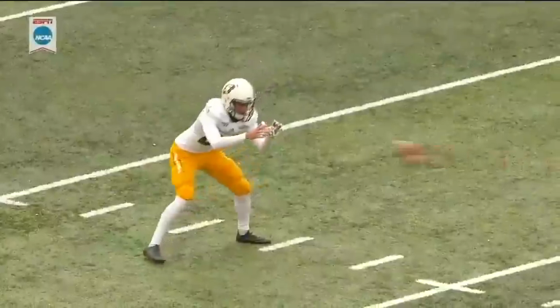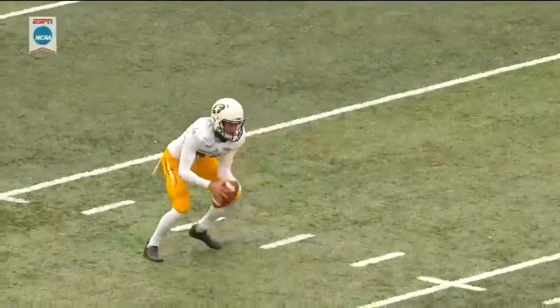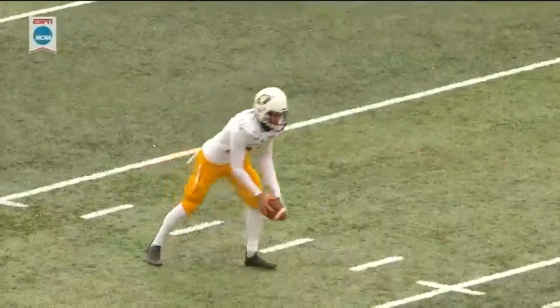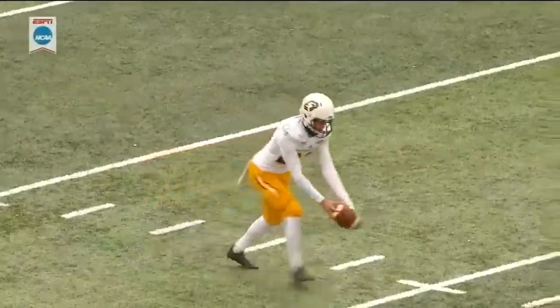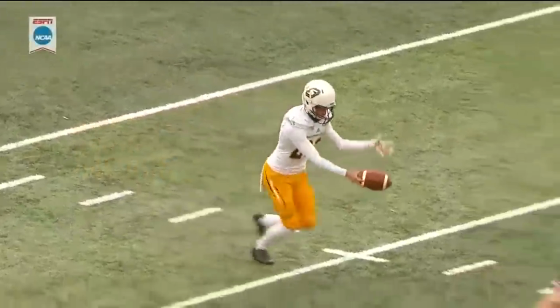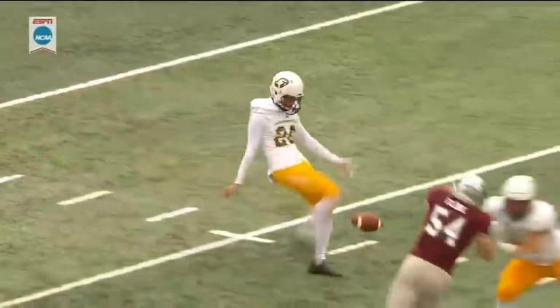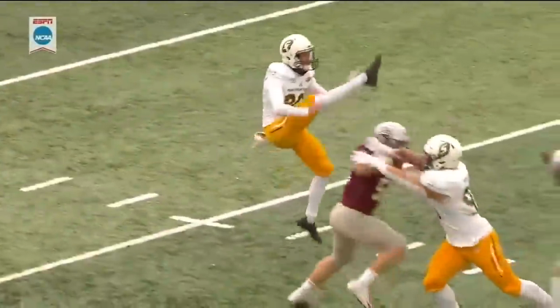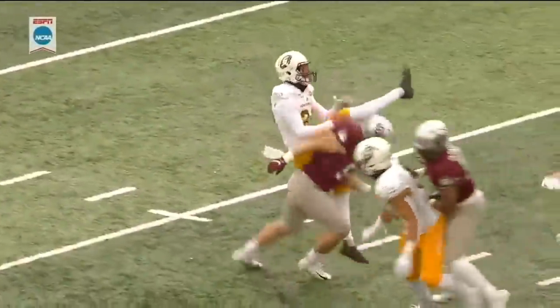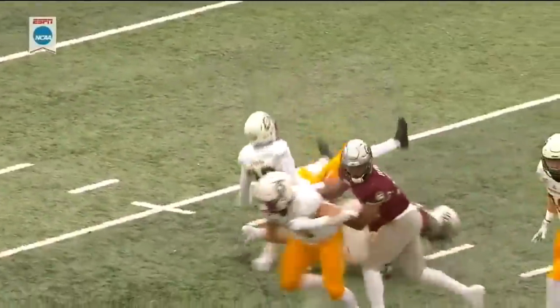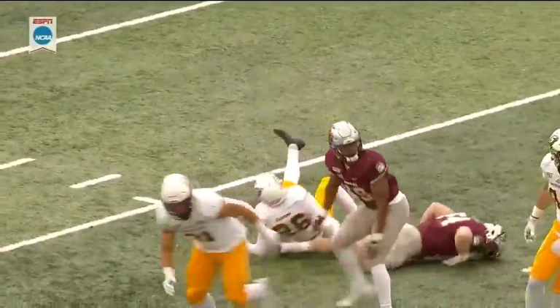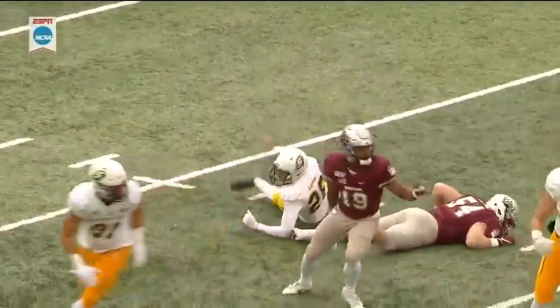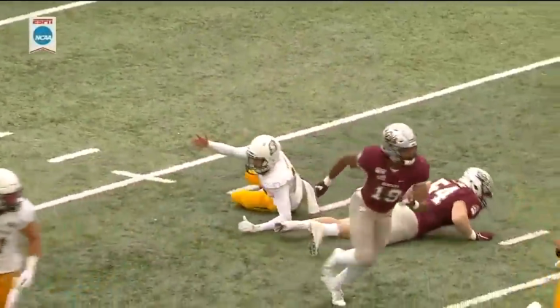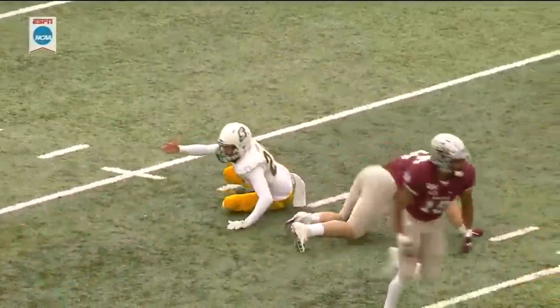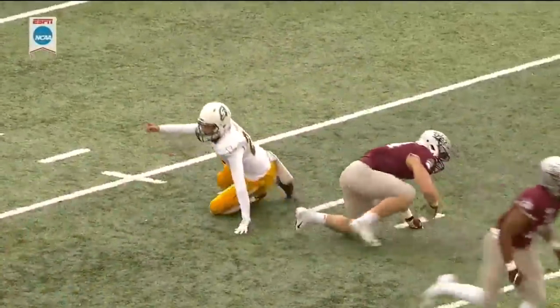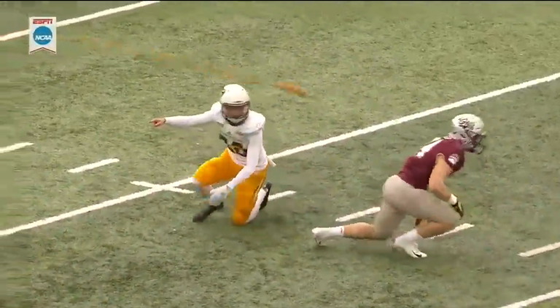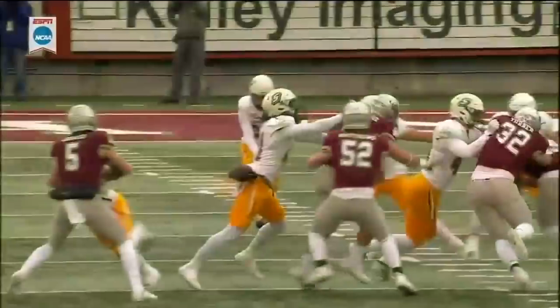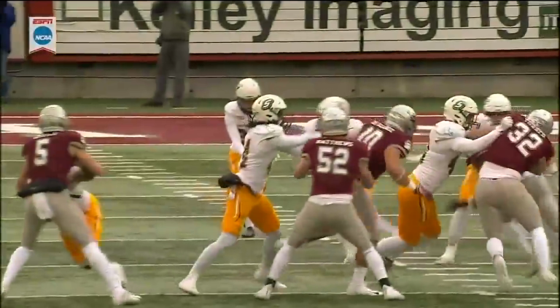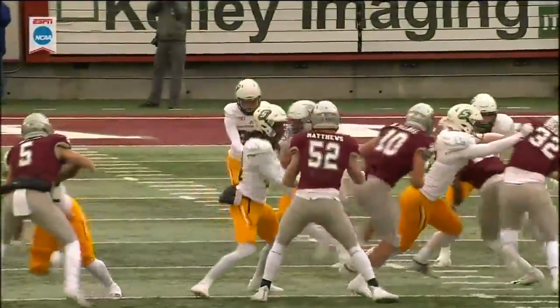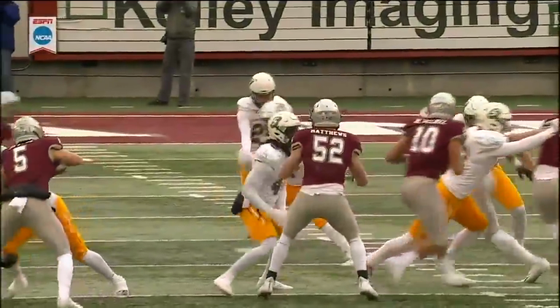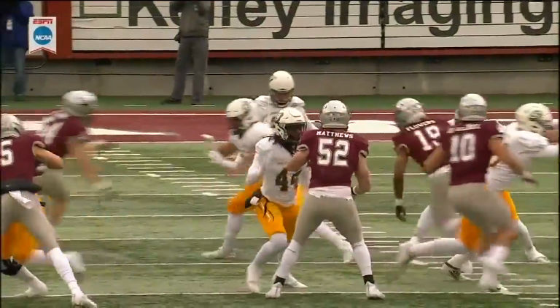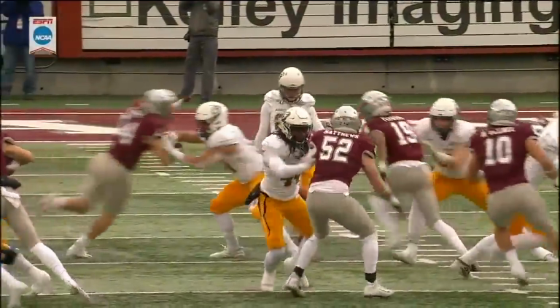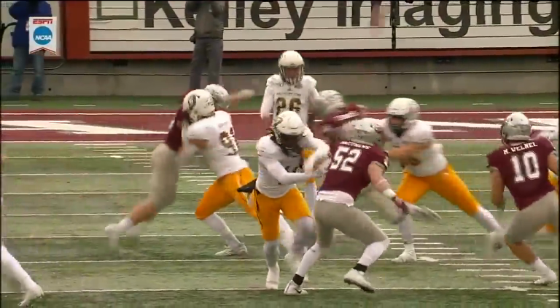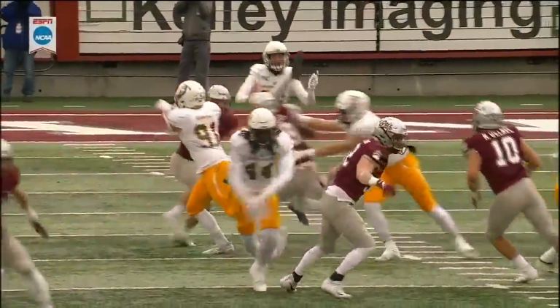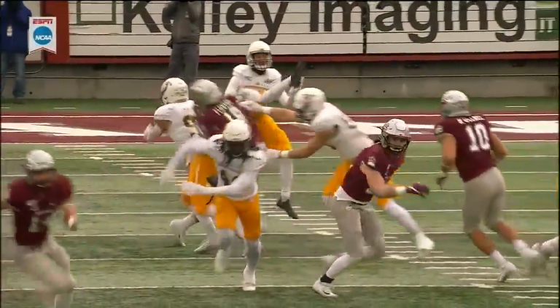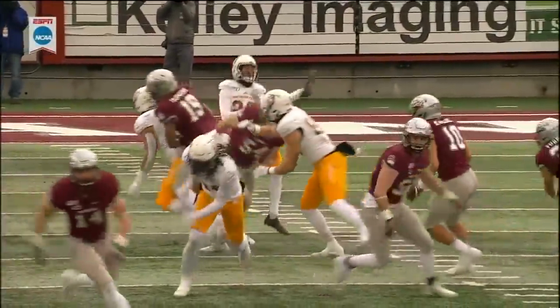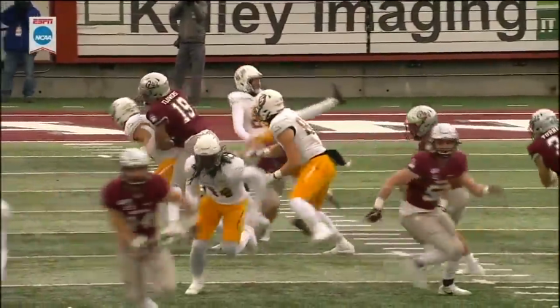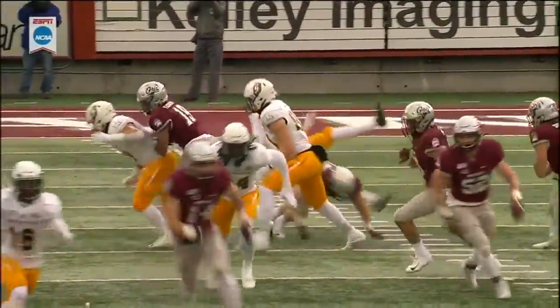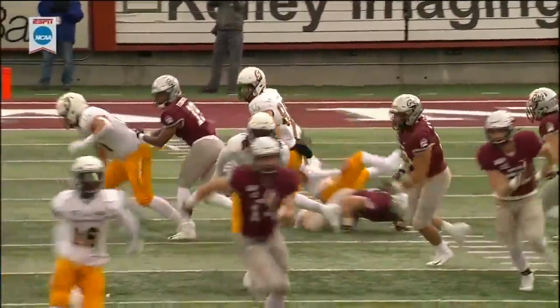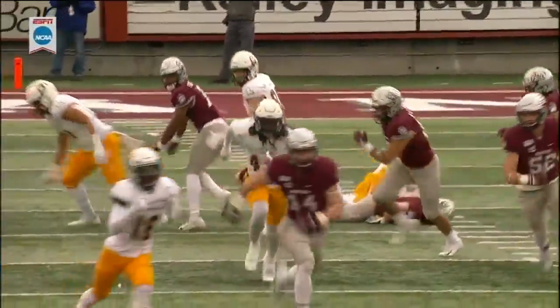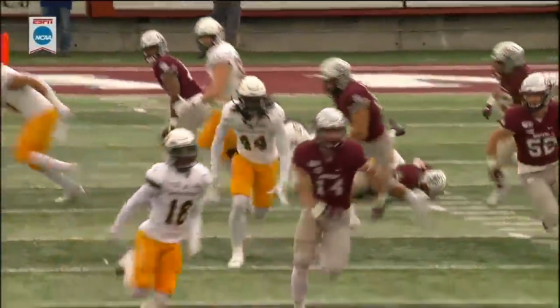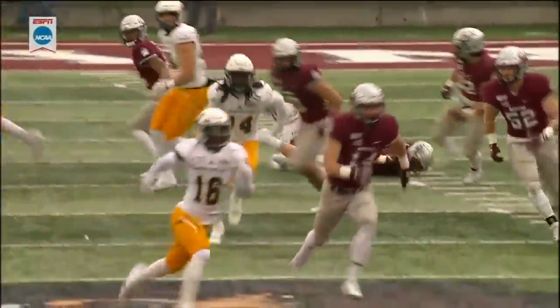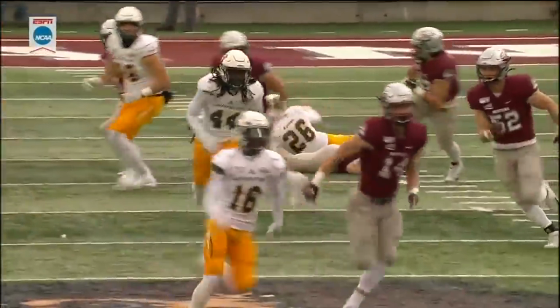Roughing the kicker here. It's roughing, not automatic — that's an automatic first down, not running into. You've got to be very careful, and that's unfortunate because it looks like he was blocked into him.